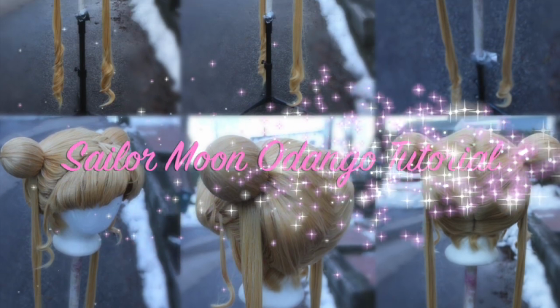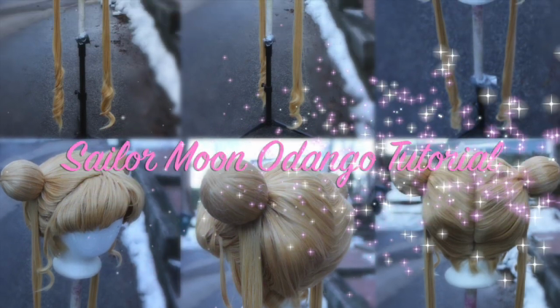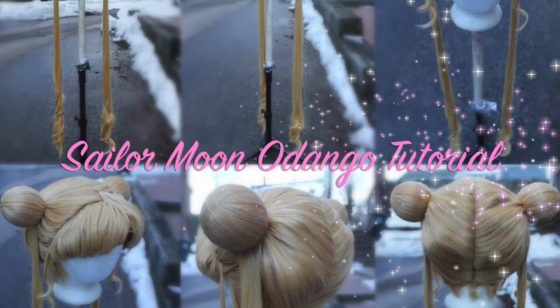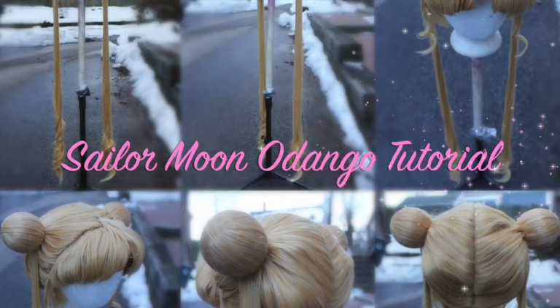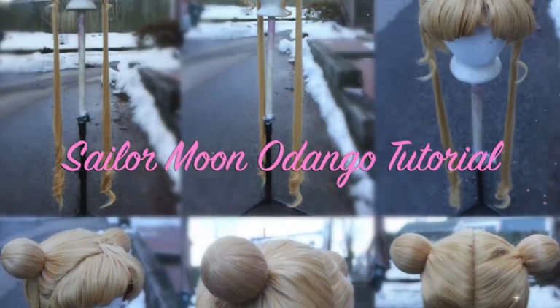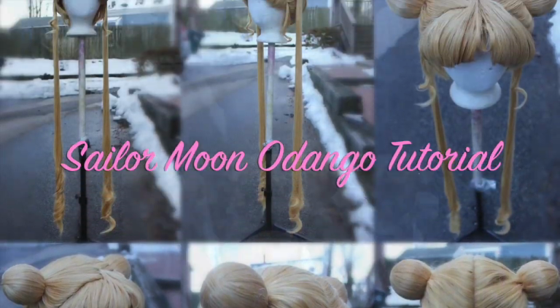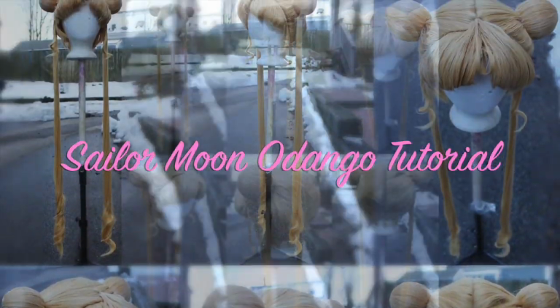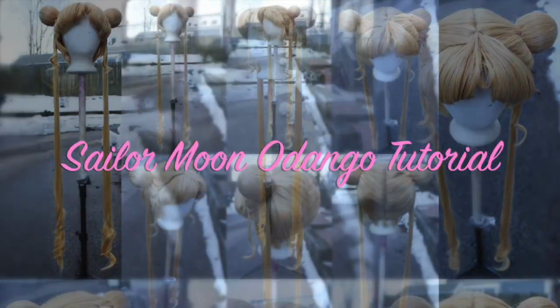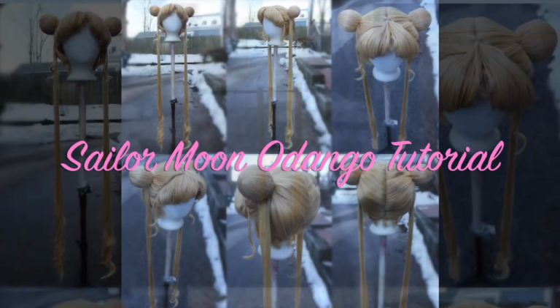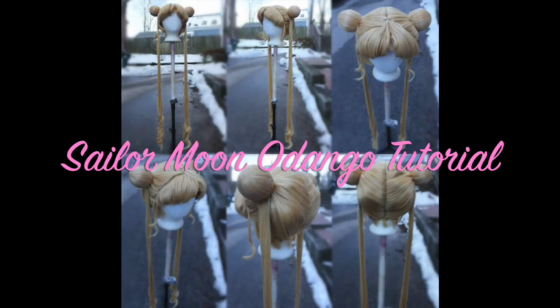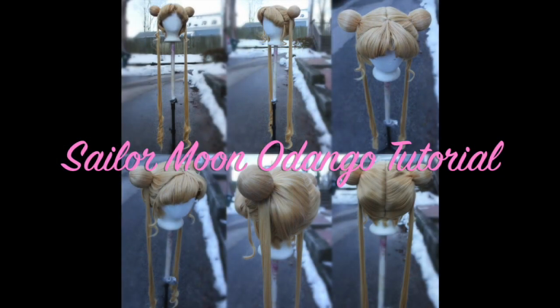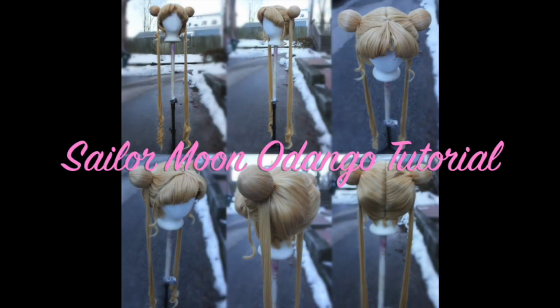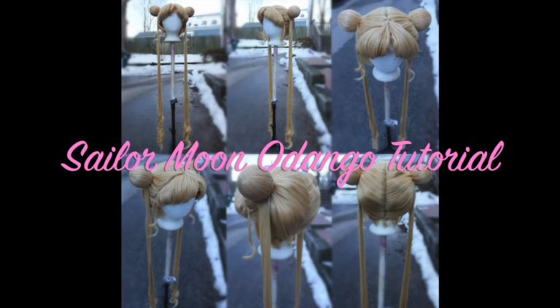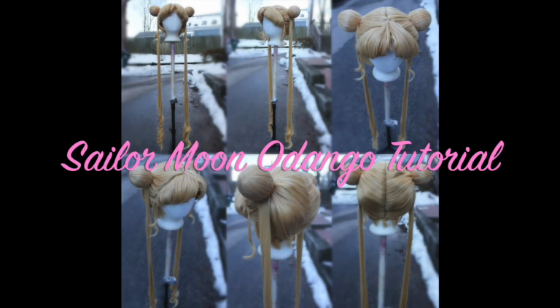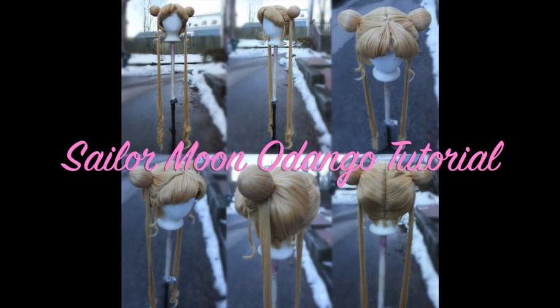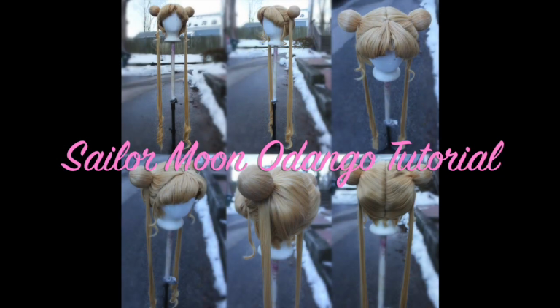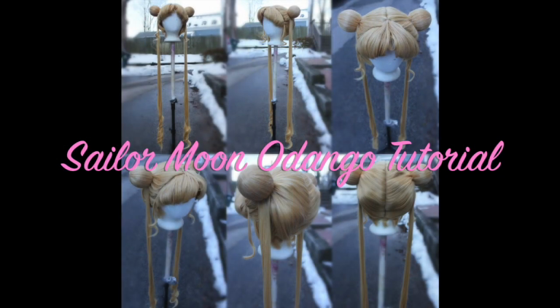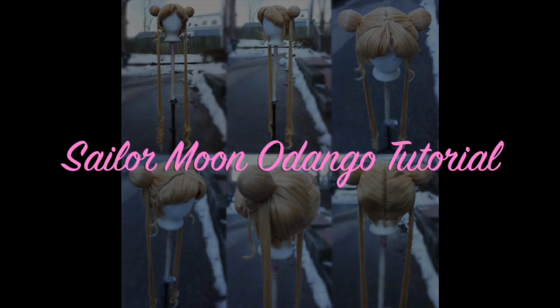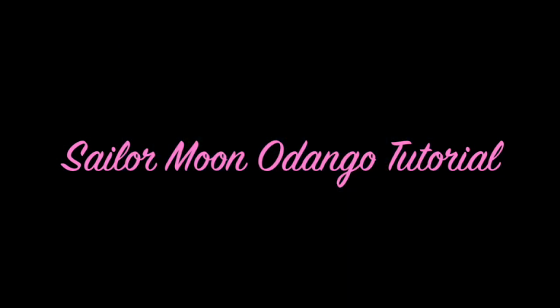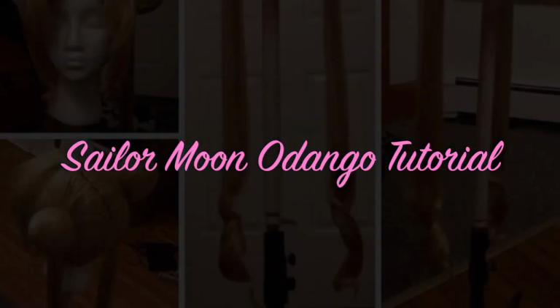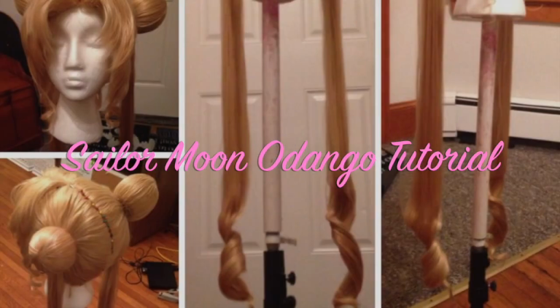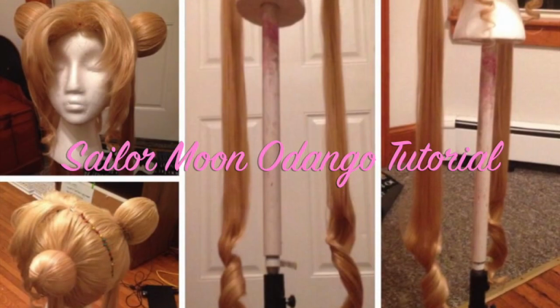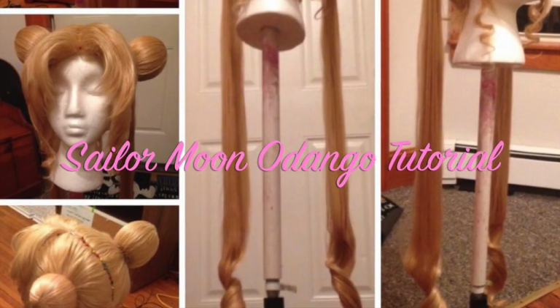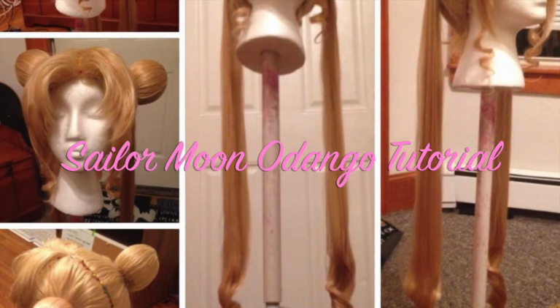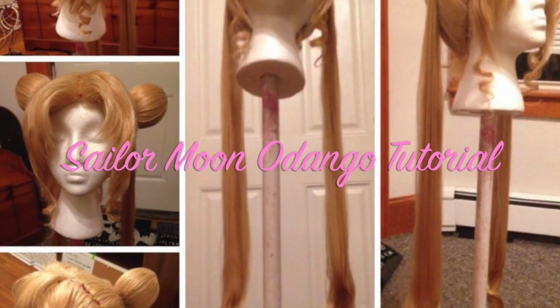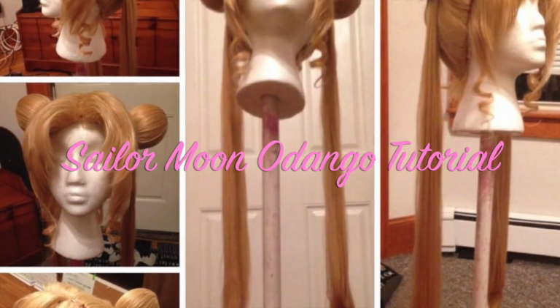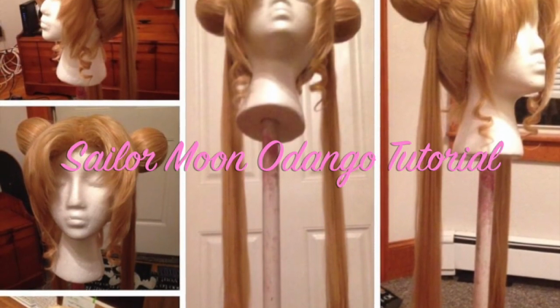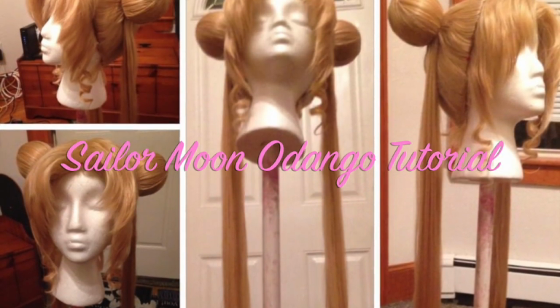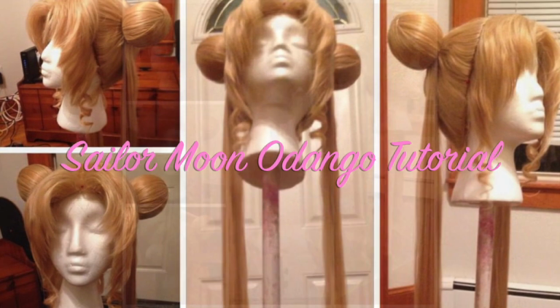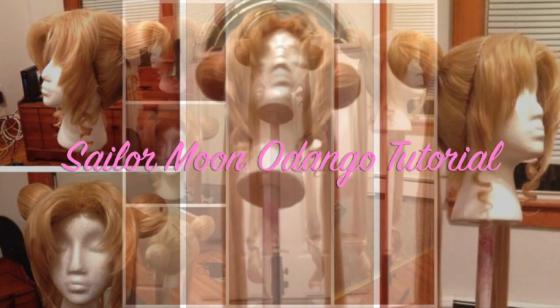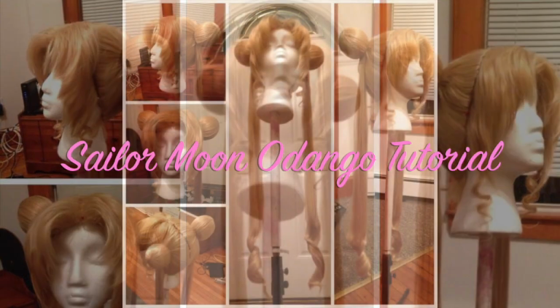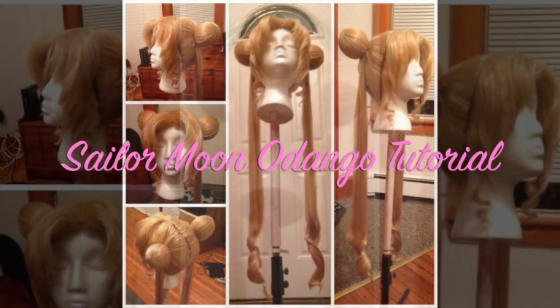Welcome back to another cosplay wig tutorial. I'm Faxon and today I'm going to show you how to make and attach Odongo, or hair buns, onto a Sailor Moon wig.